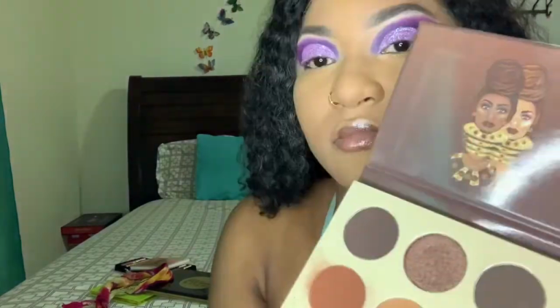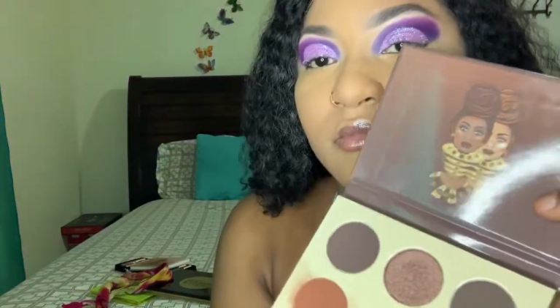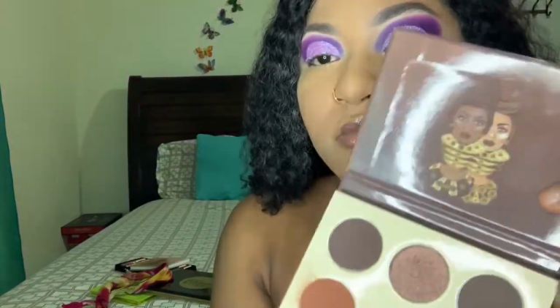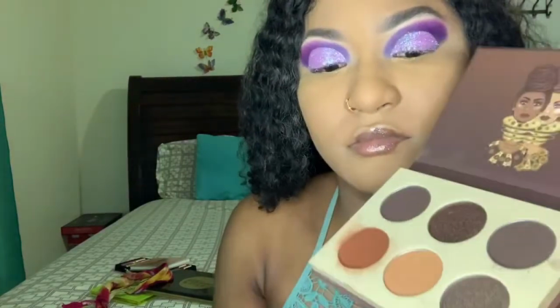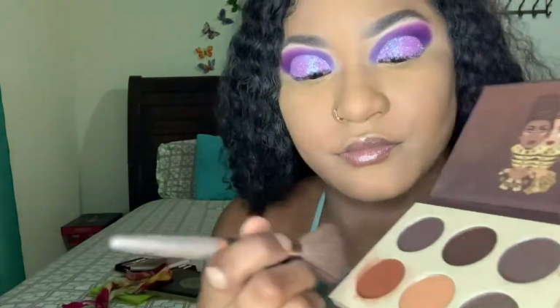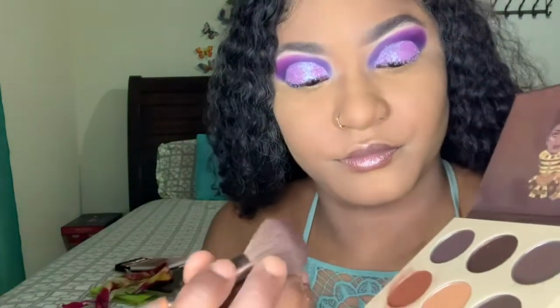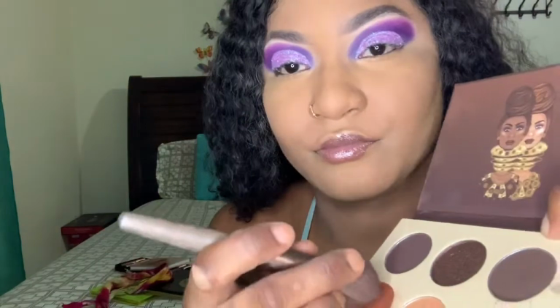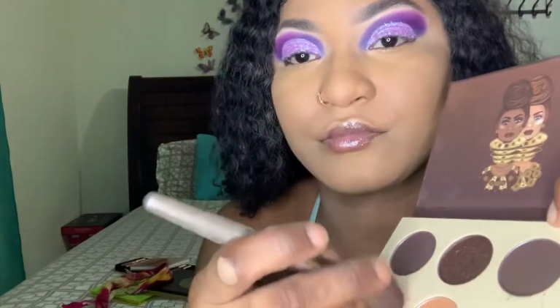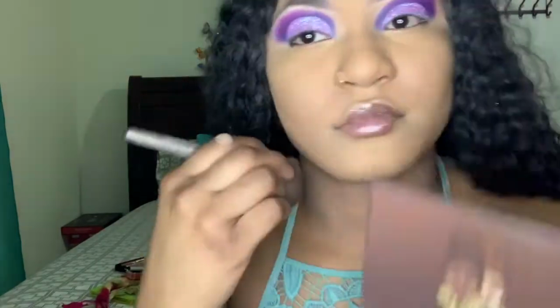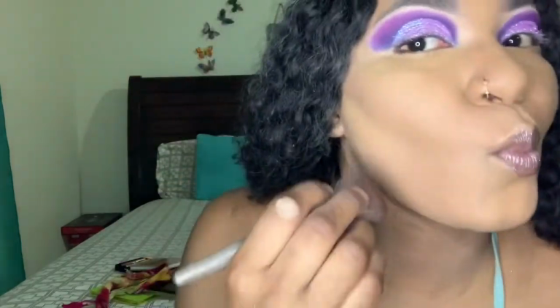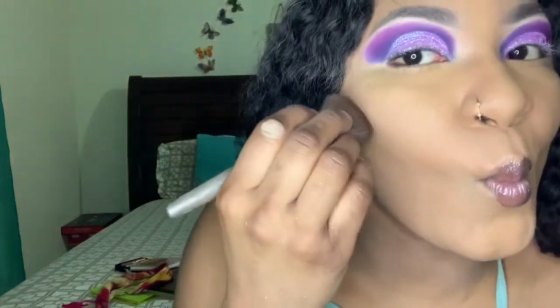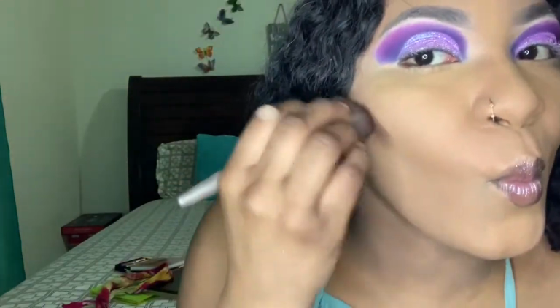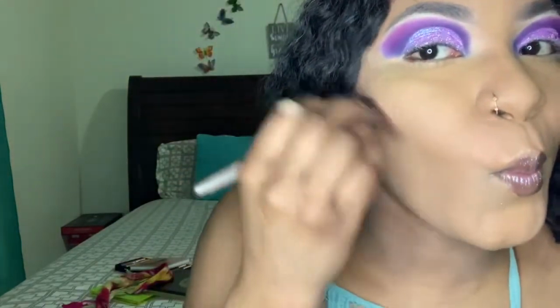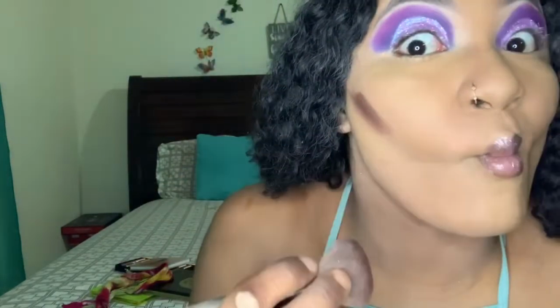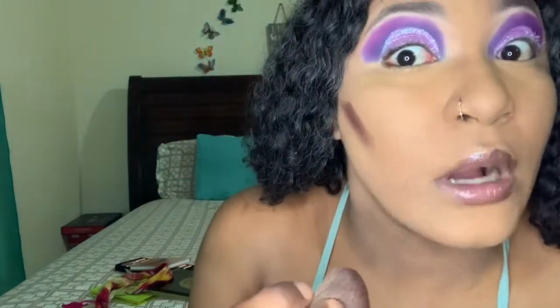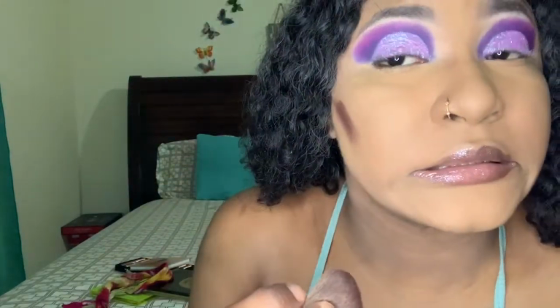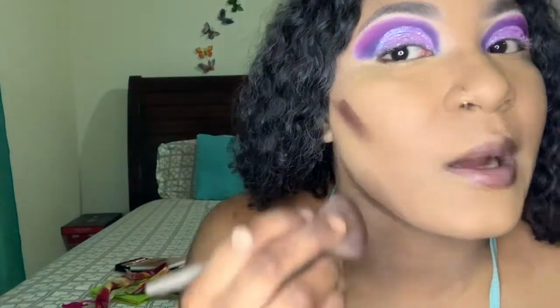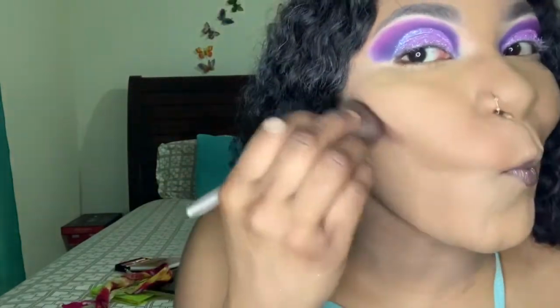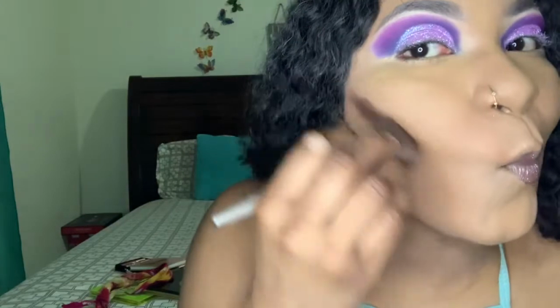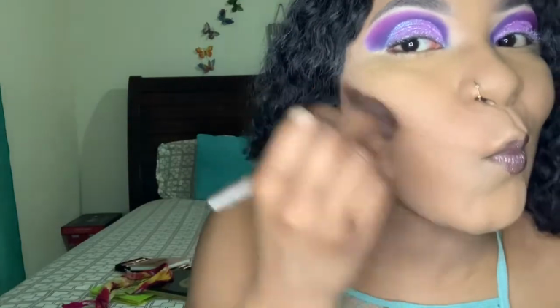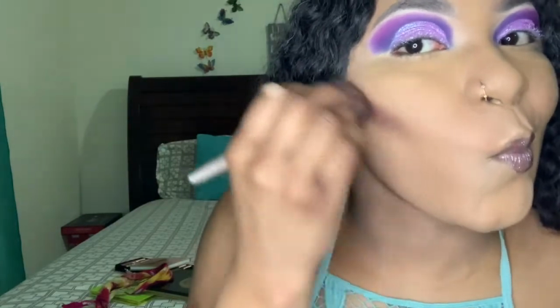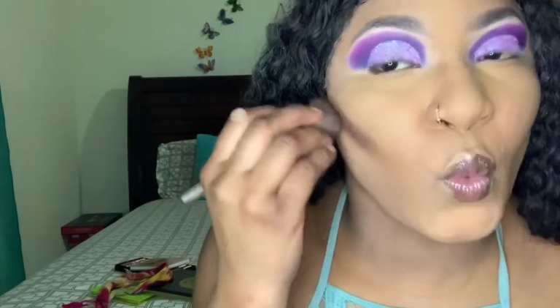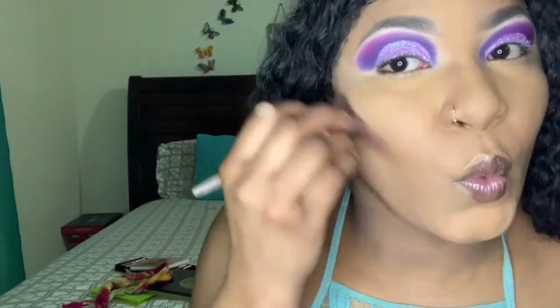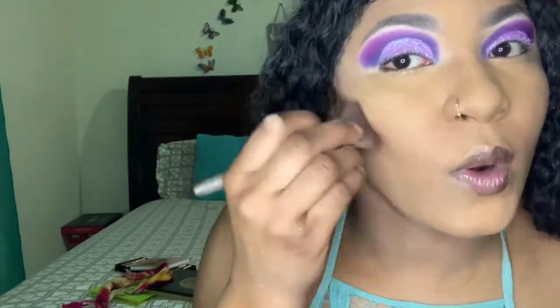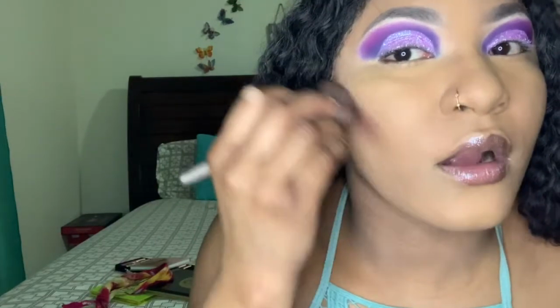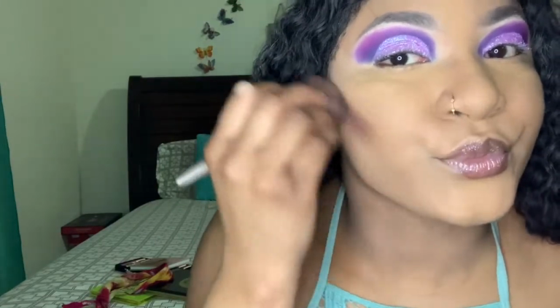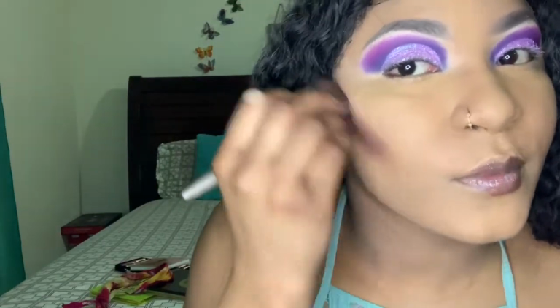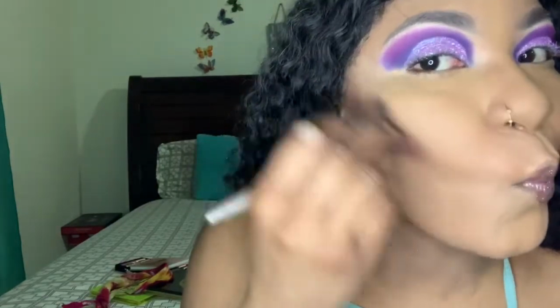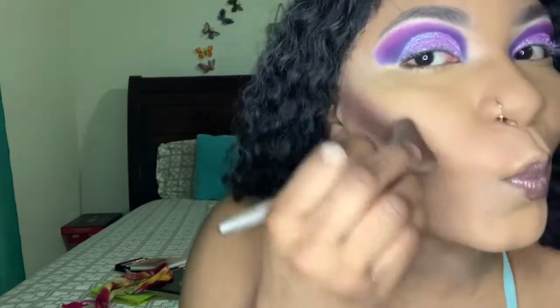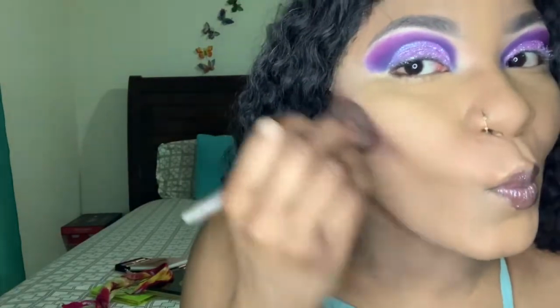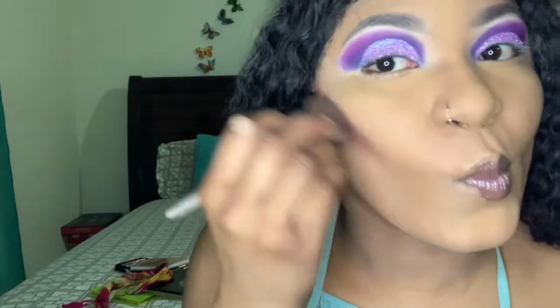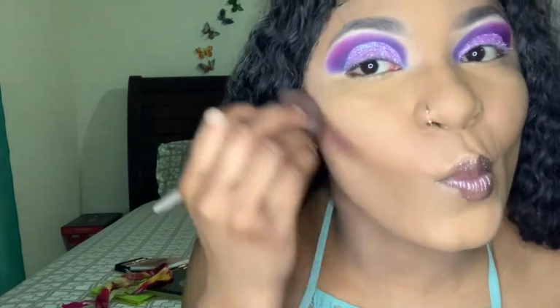Time for contouring! I'm going in with my Chocolates palette by Juvia's Place. At first I put a lot but then I fixed it — I'm just blending that right into my skin.